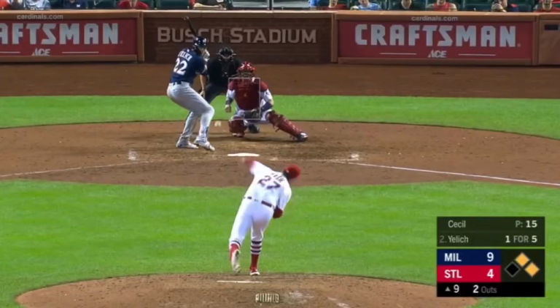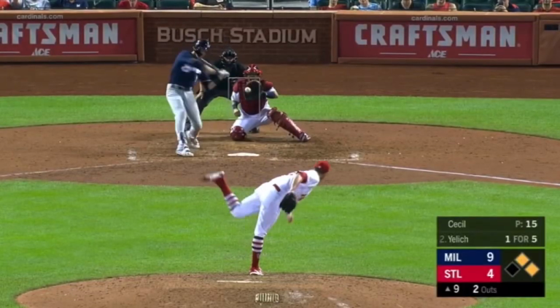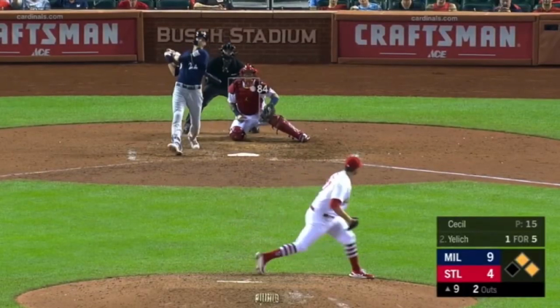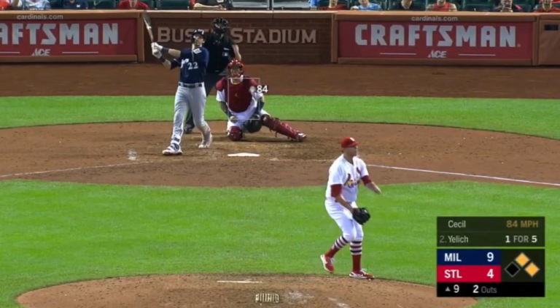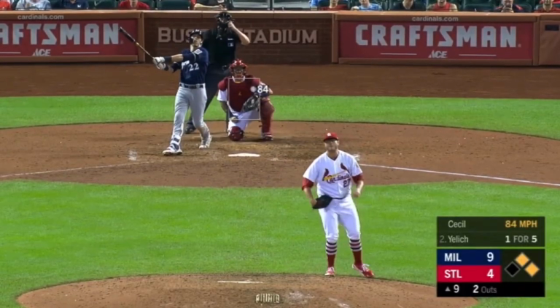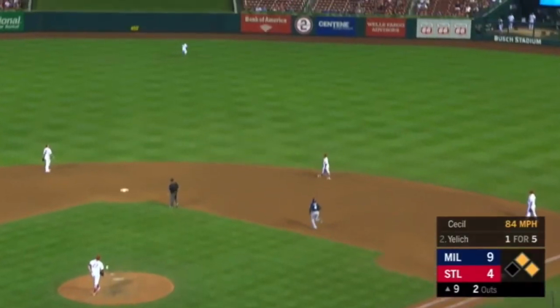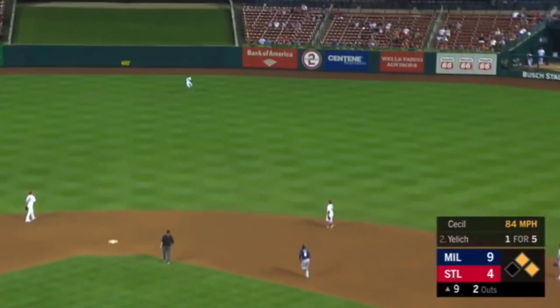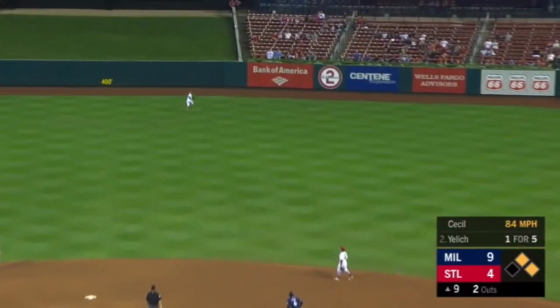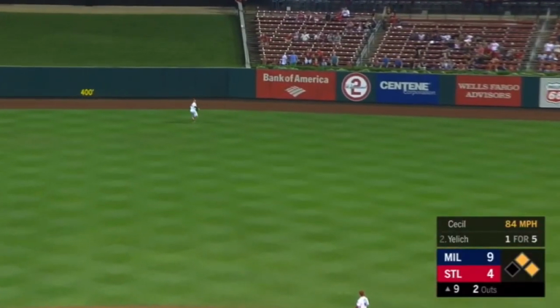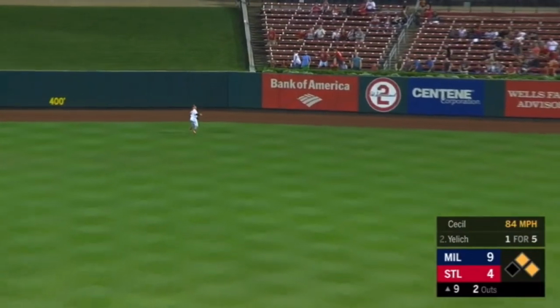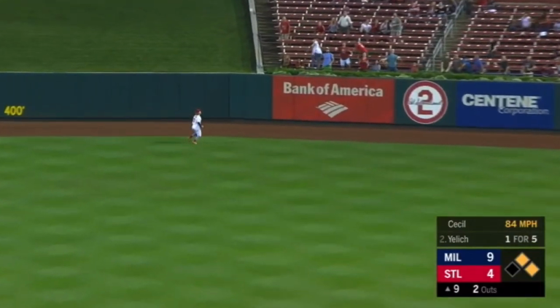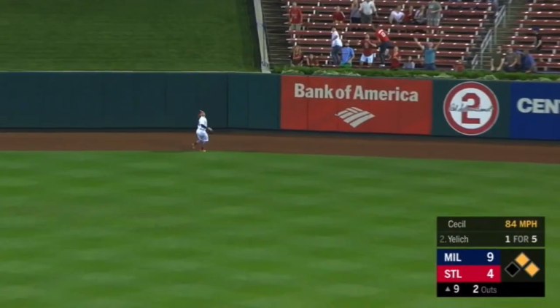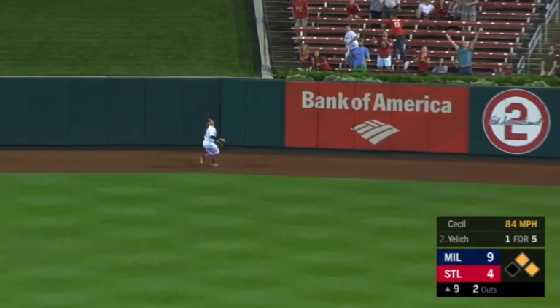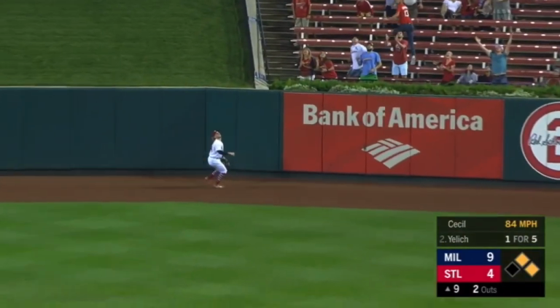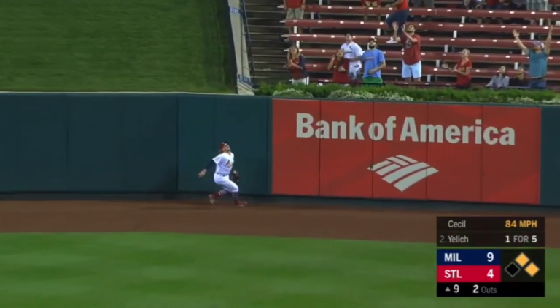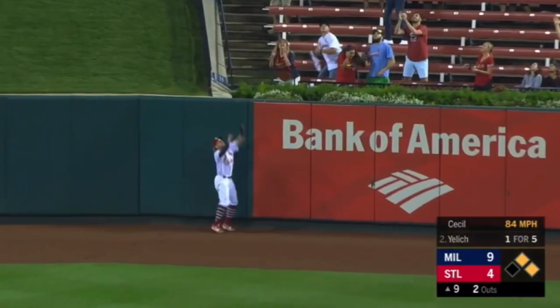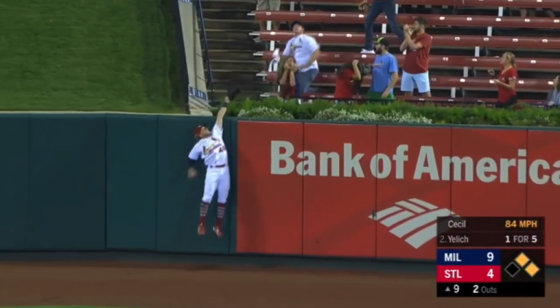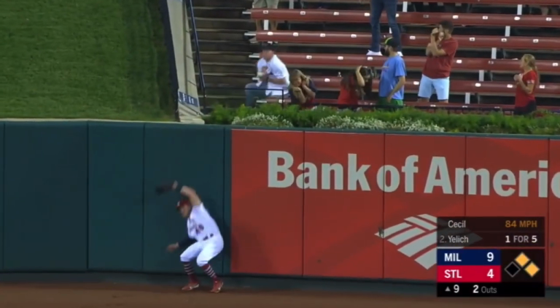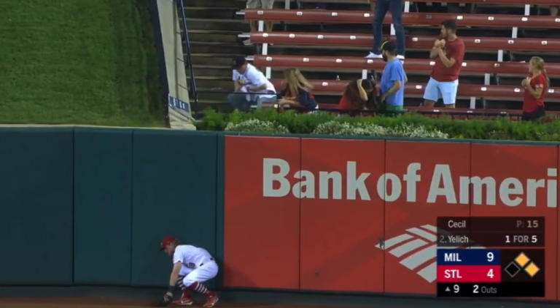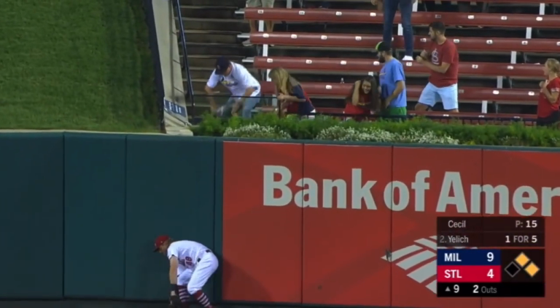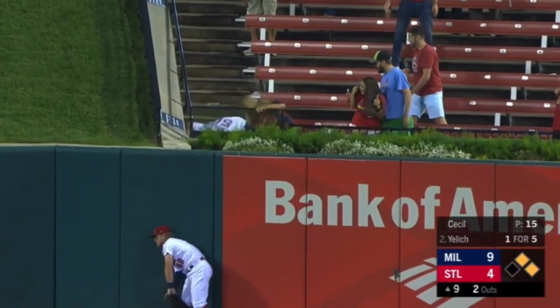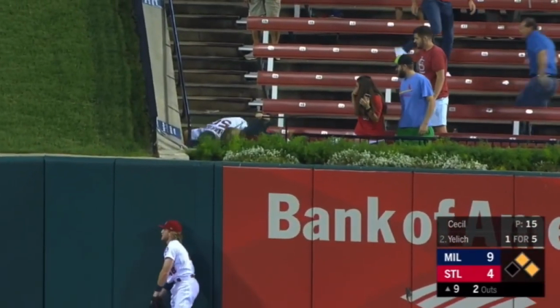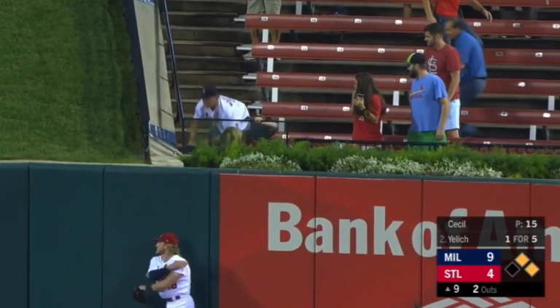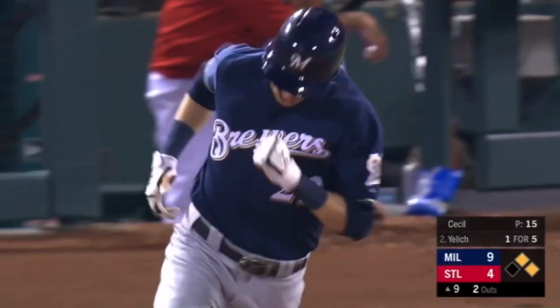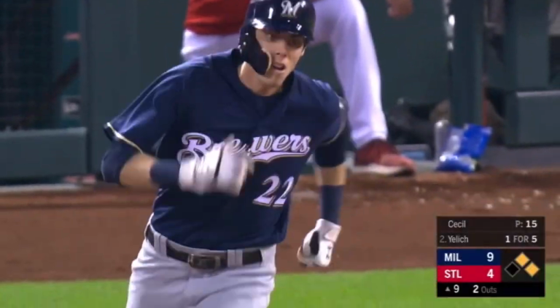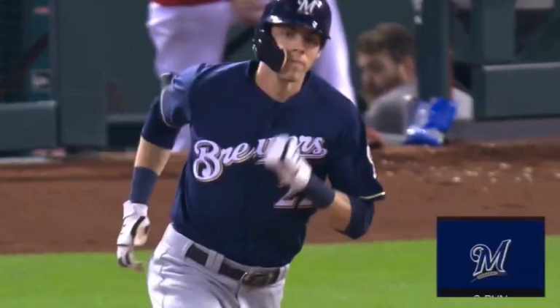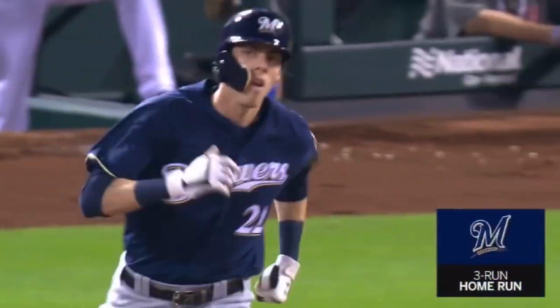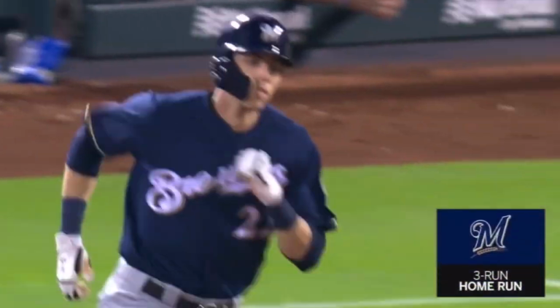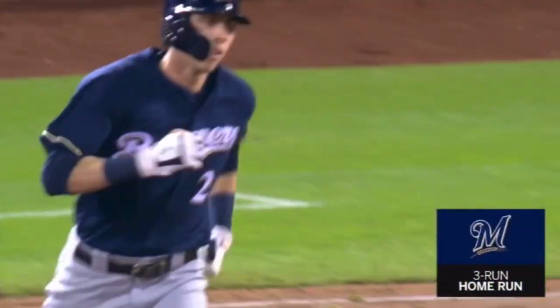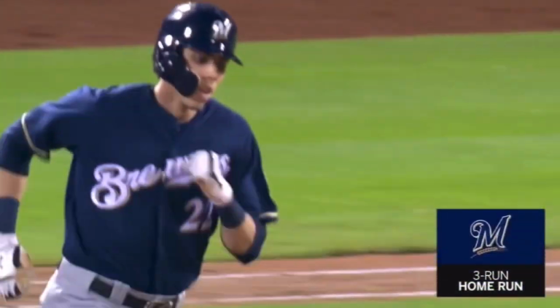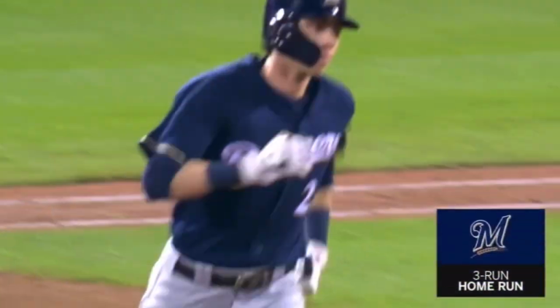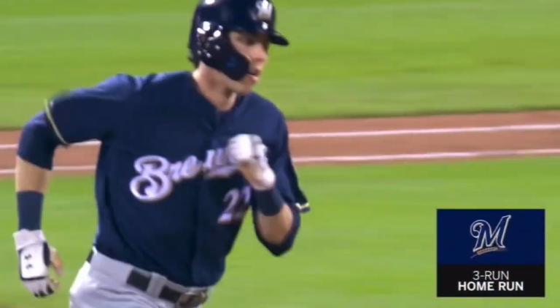He hits lefties well and he is launching one deep to center field. Bader going back at the wall — this one is up and it is gone. Christian Yelich with a three-run home run.